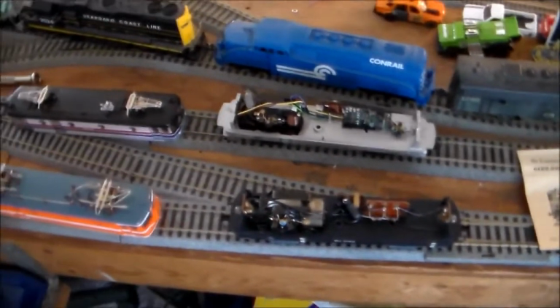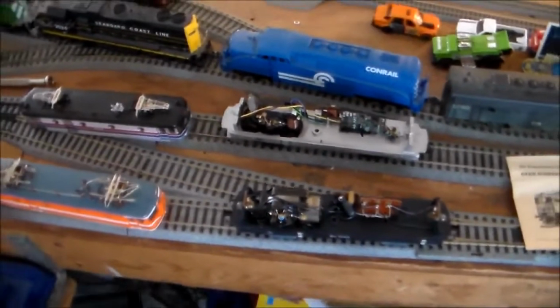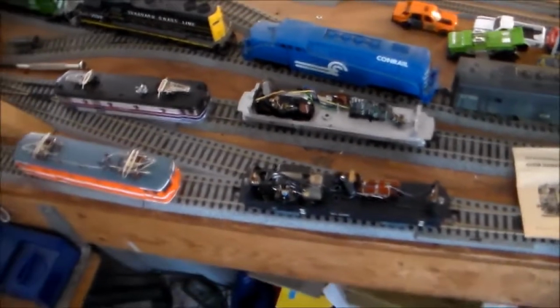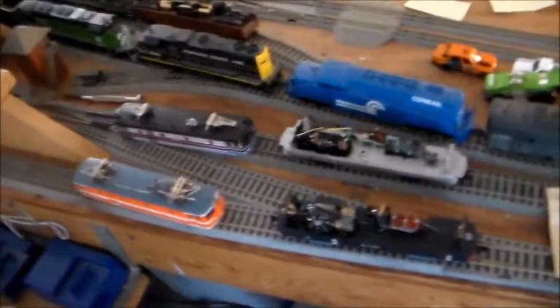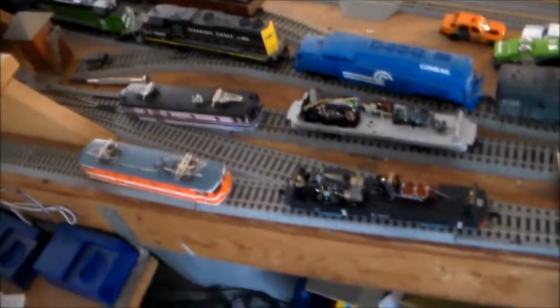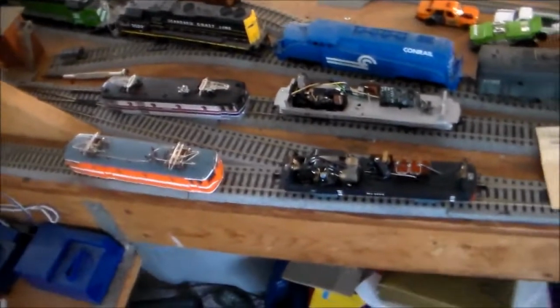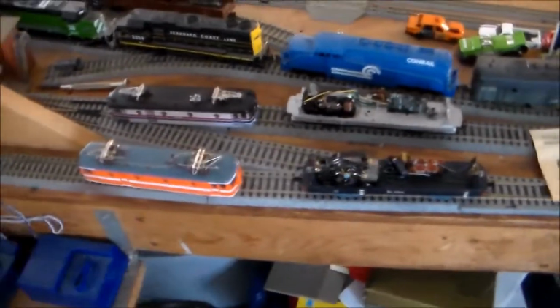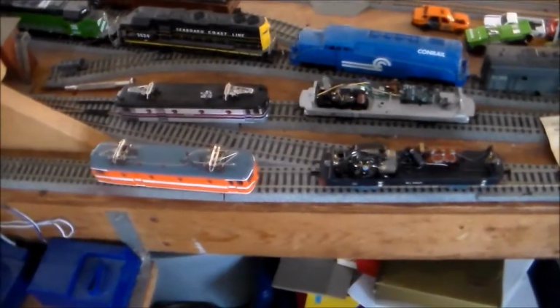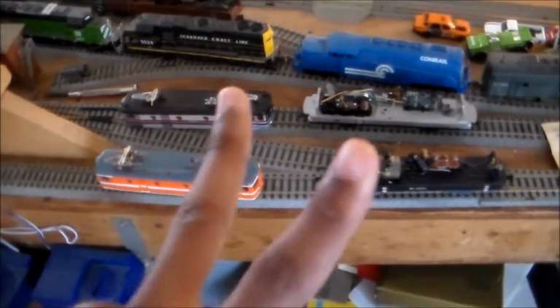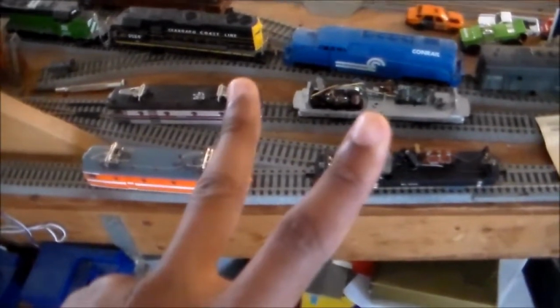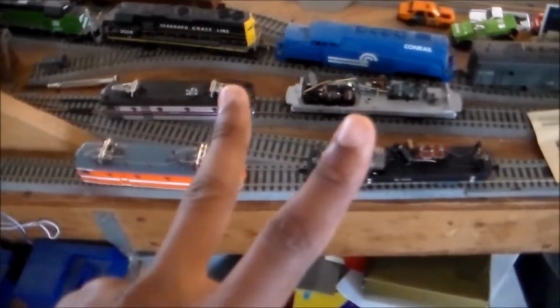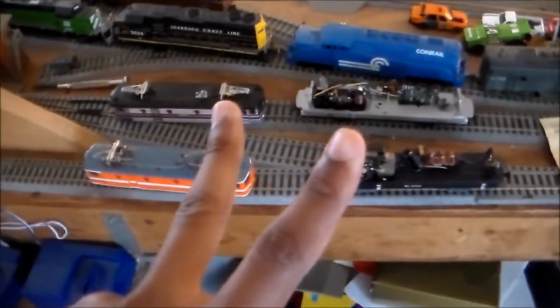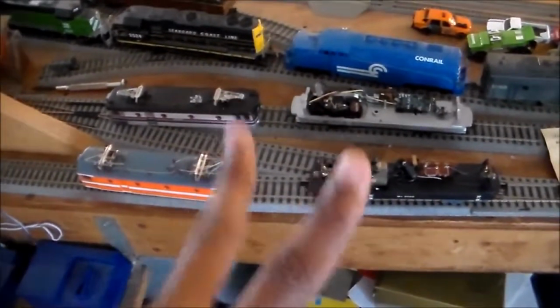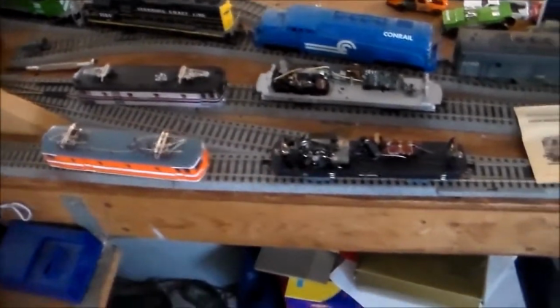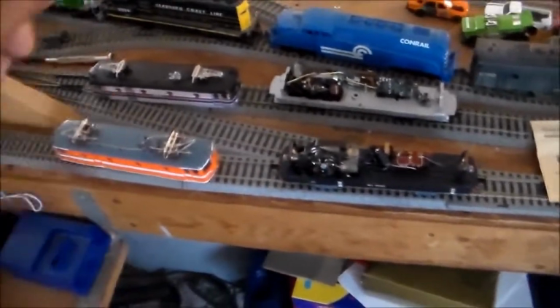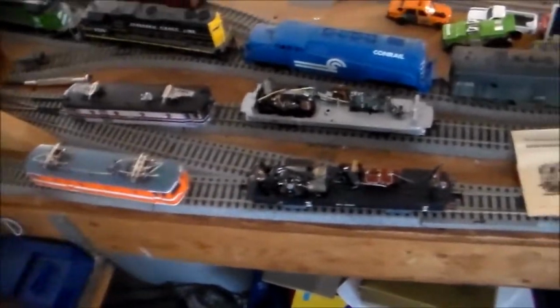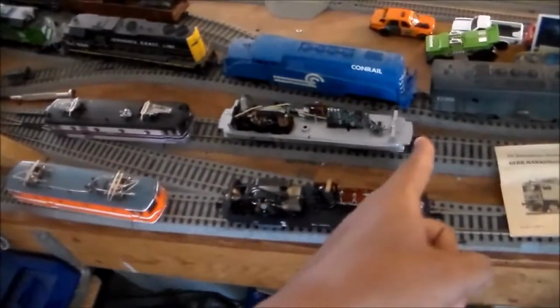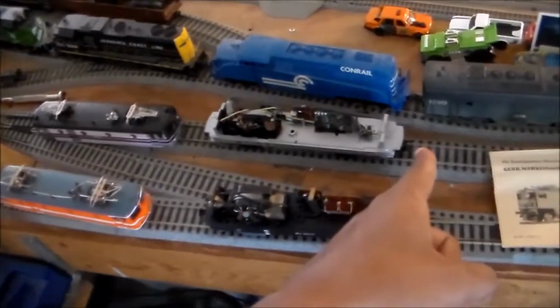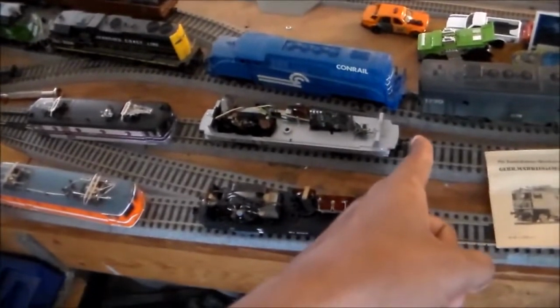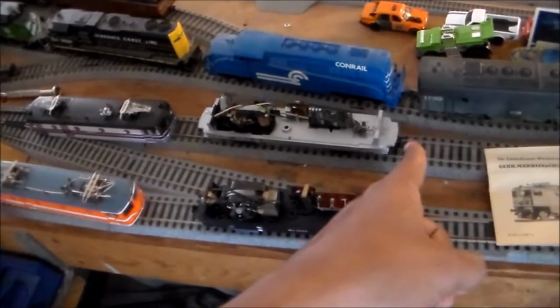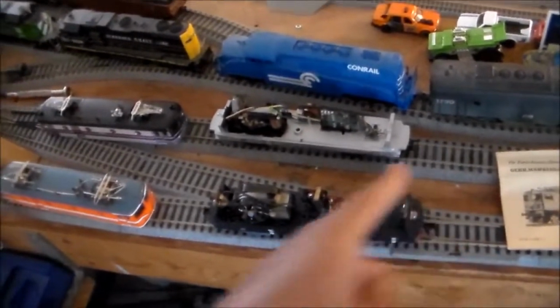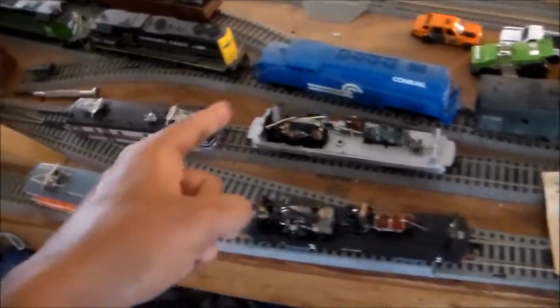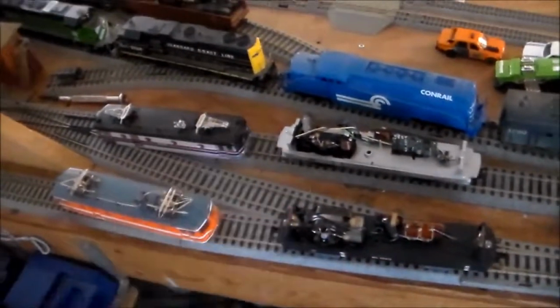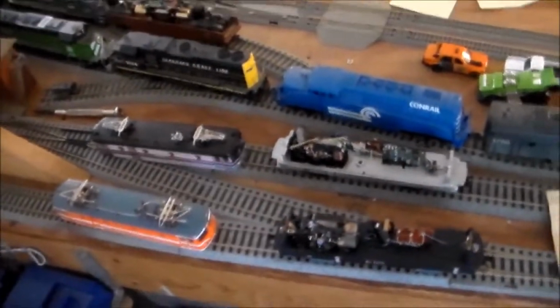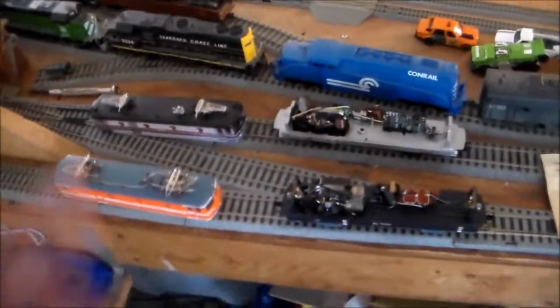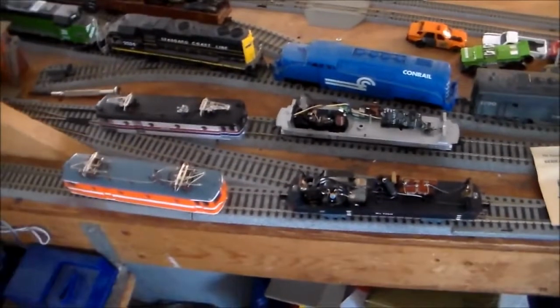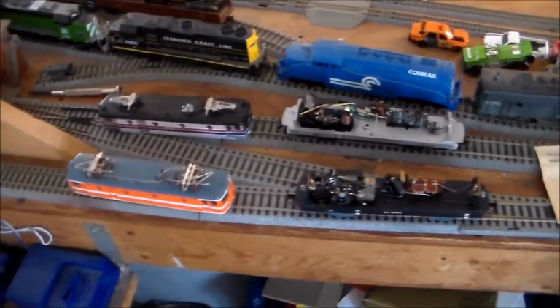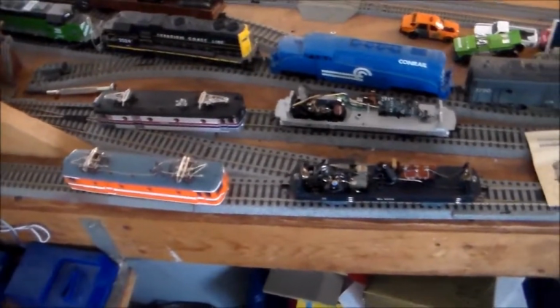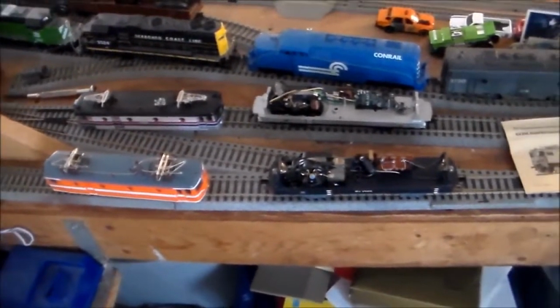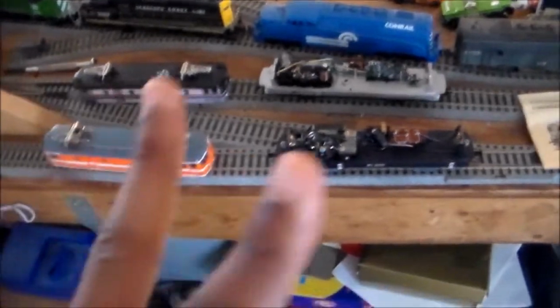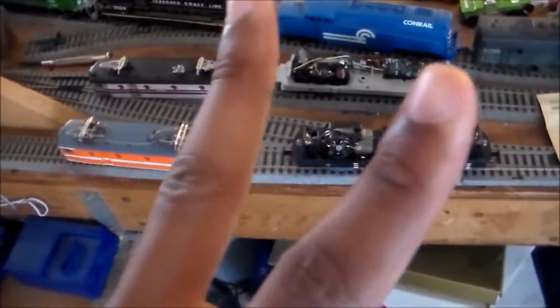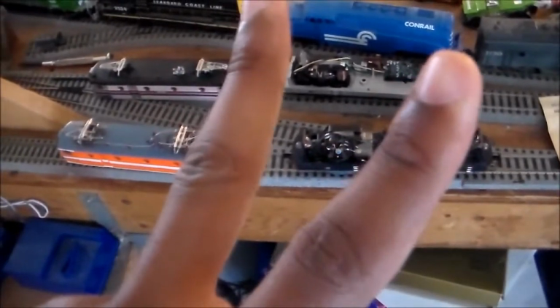Alright, you guys take care and God bless. Peace. Oh, and I almost forgot — KD couplers will be installed on this model, the X995. I already have them picked out. Peace.